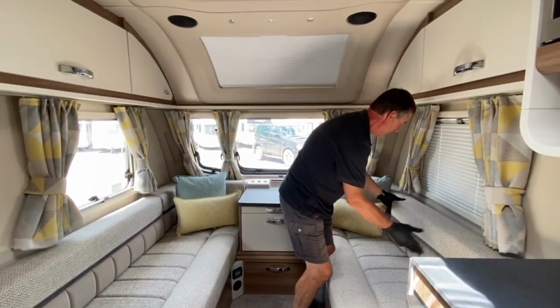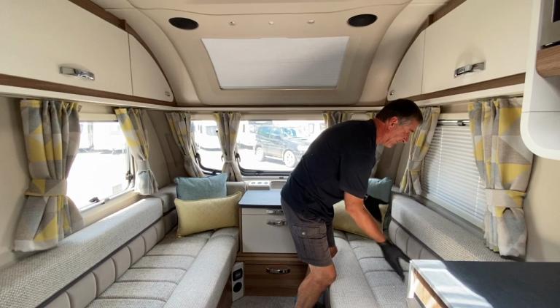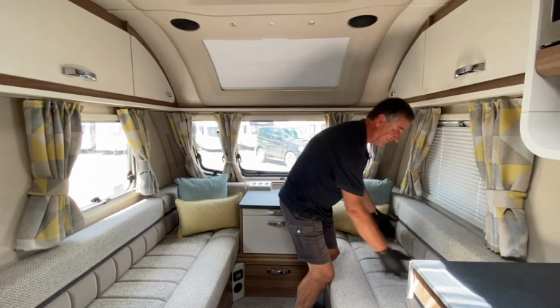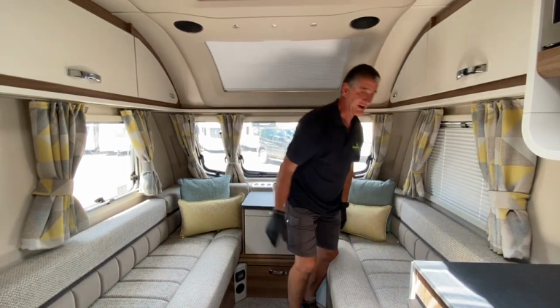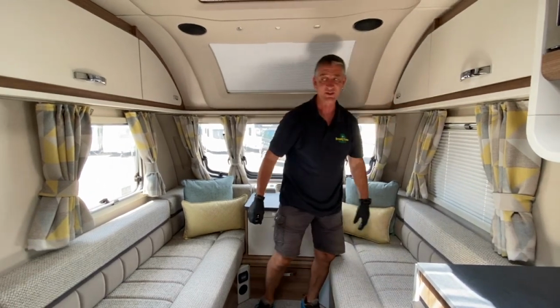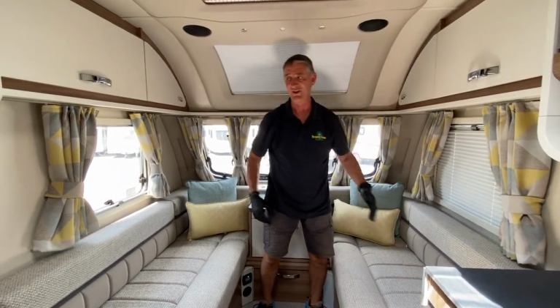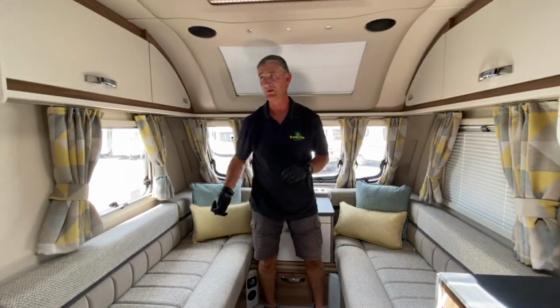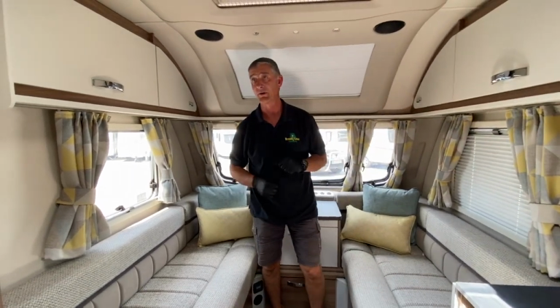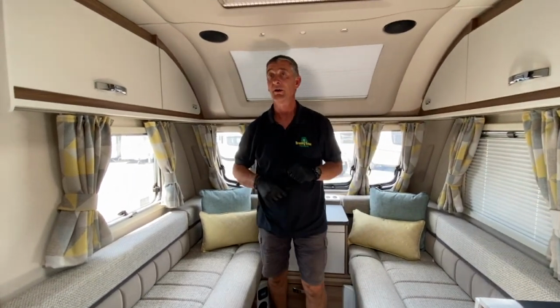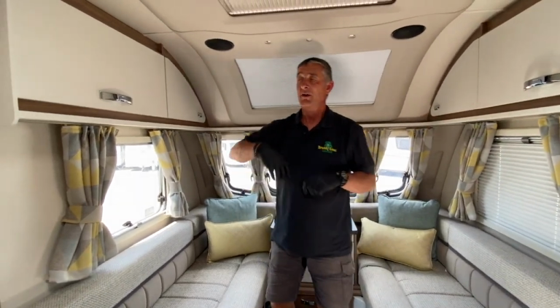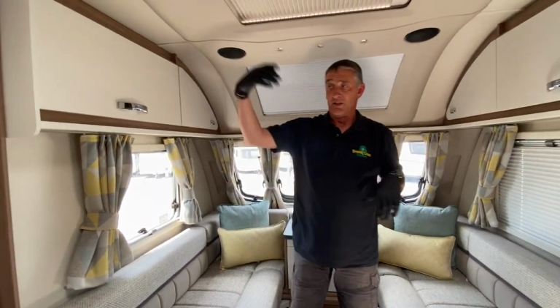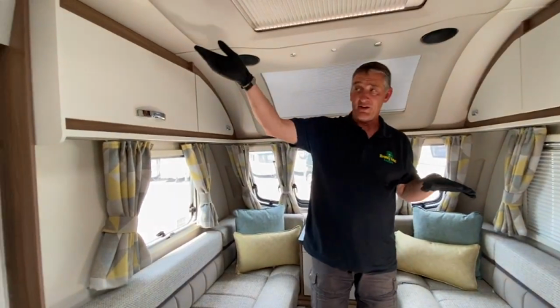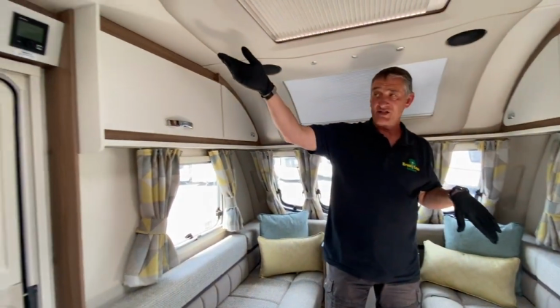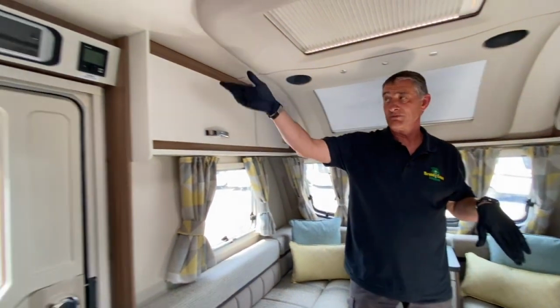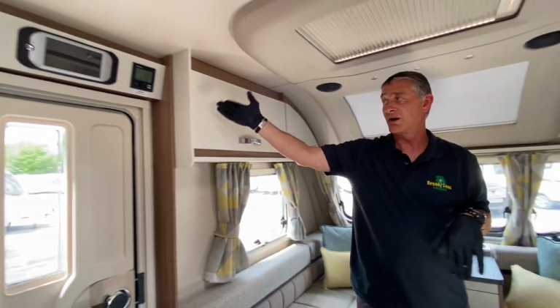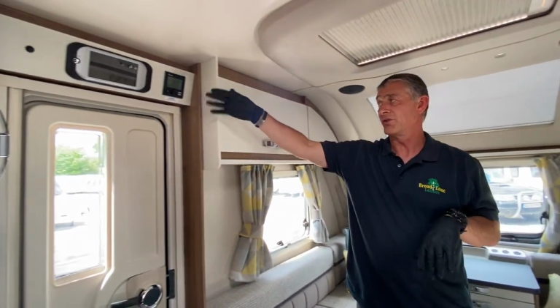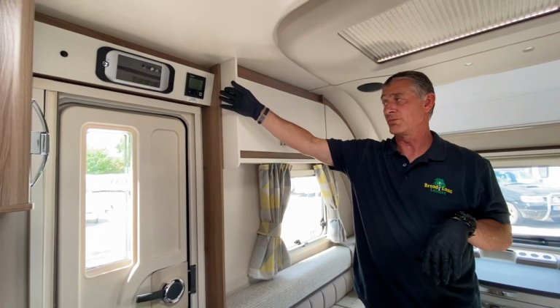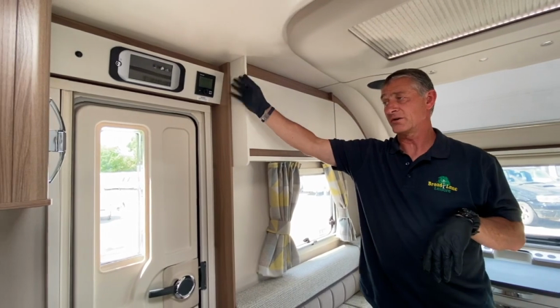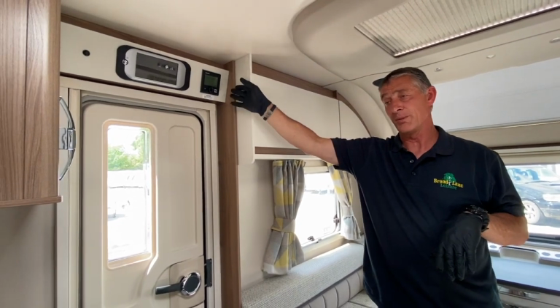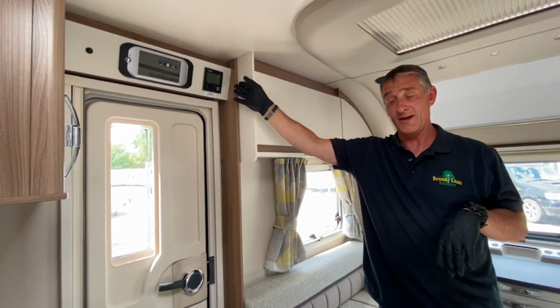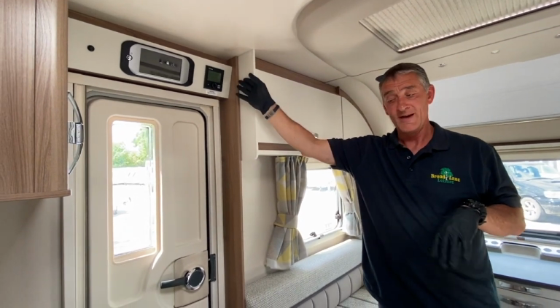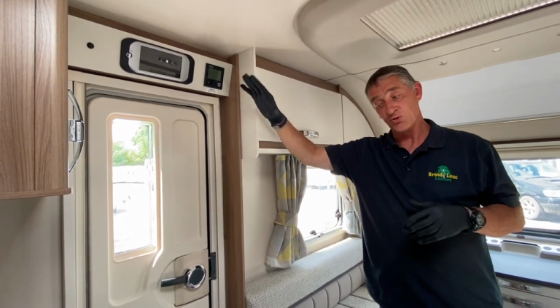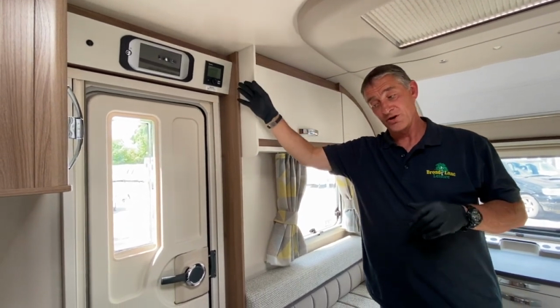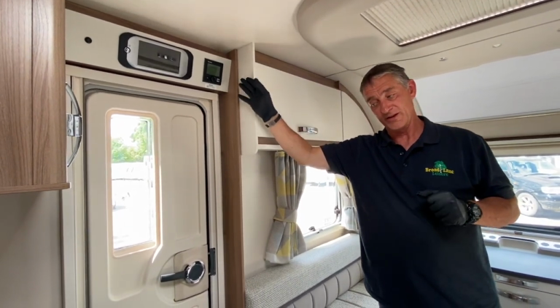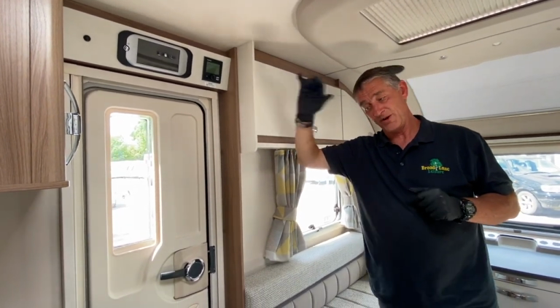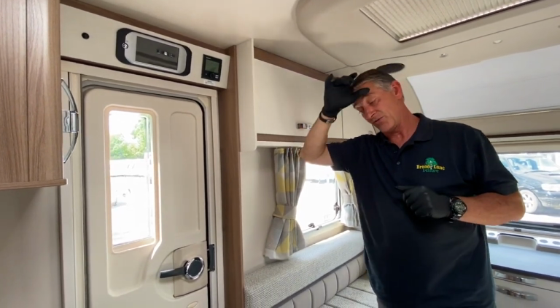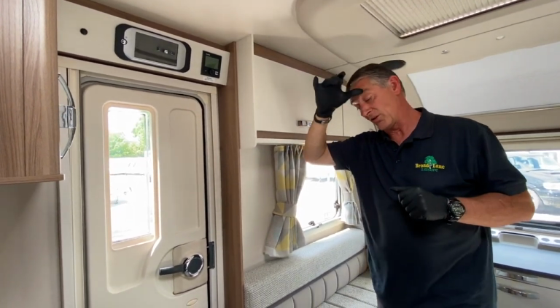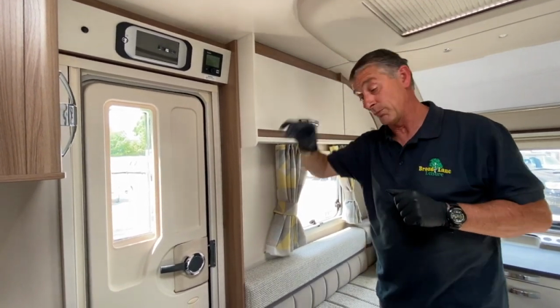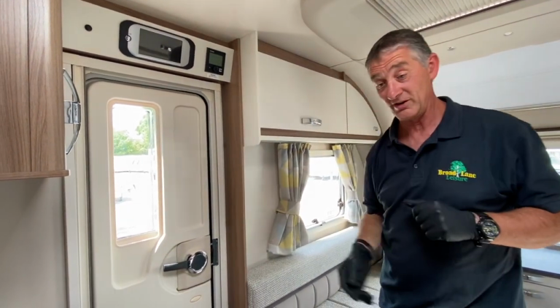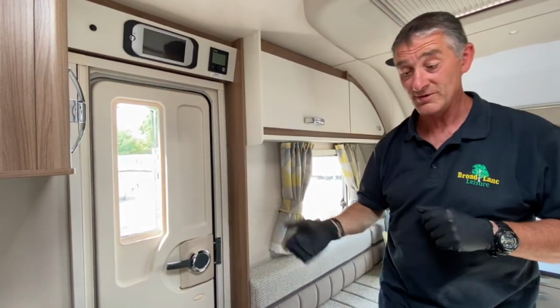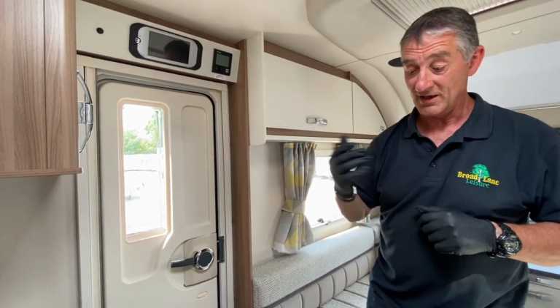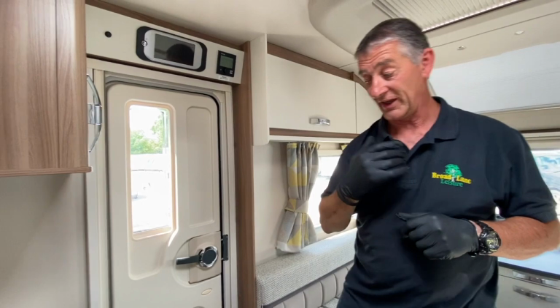We have covered everything else within the other video, so things like the command systems and the Truma combi boiler have all been covered in the previous video that we will be sending you as a link.